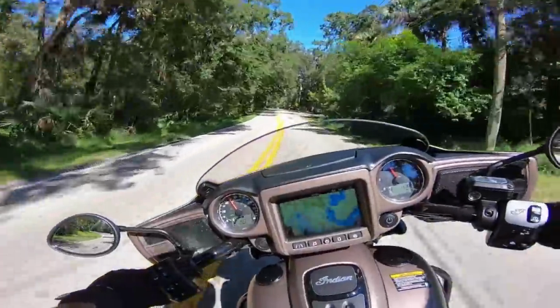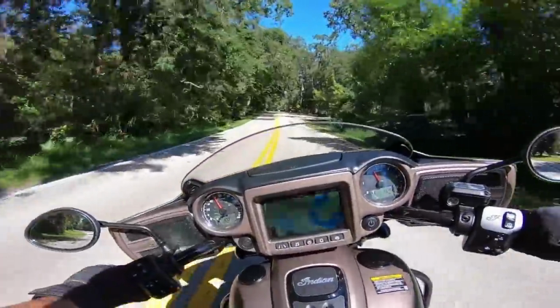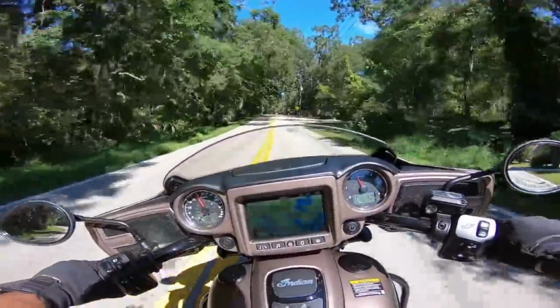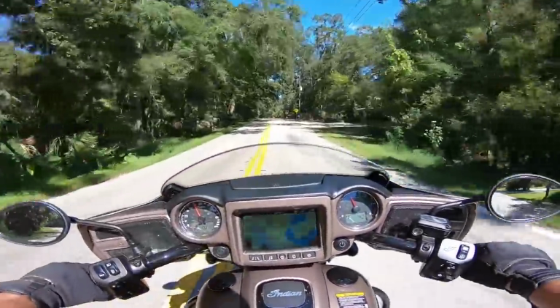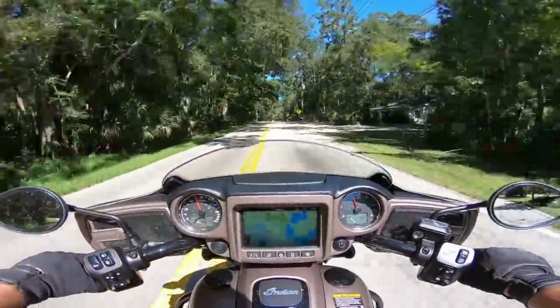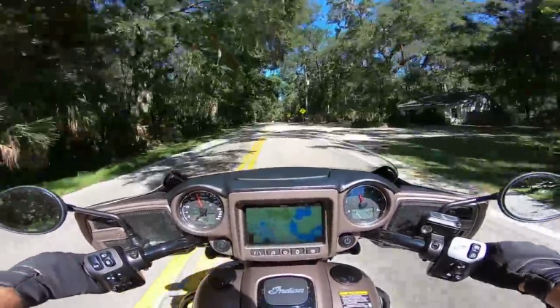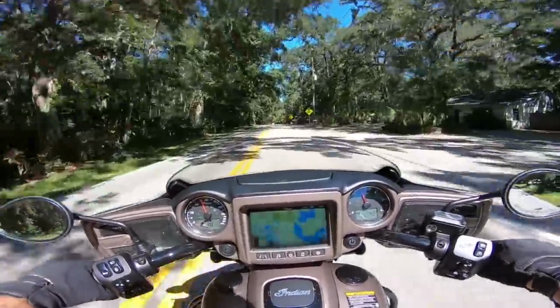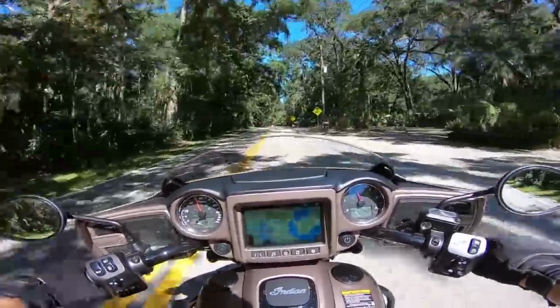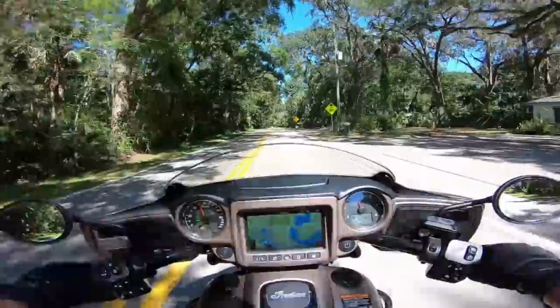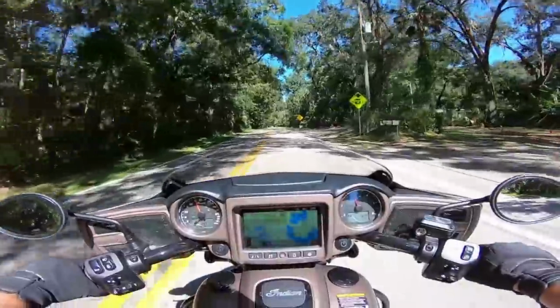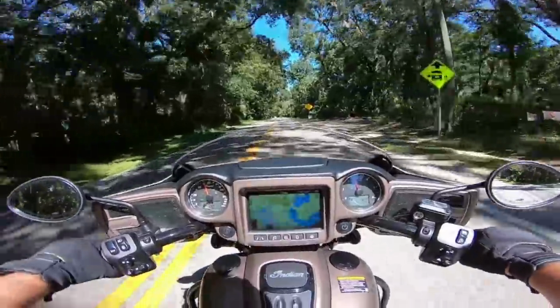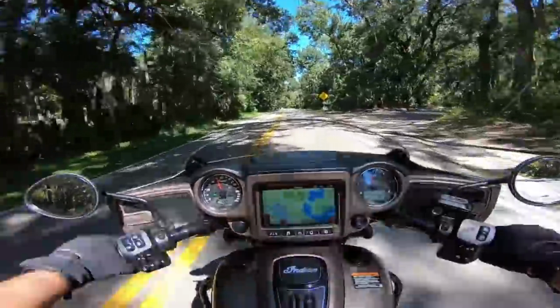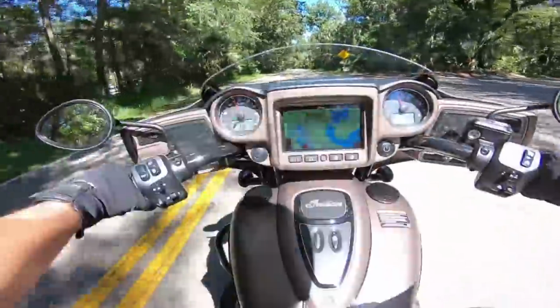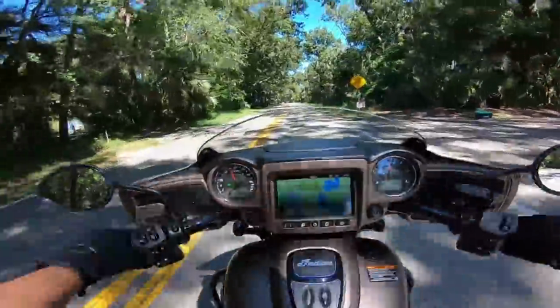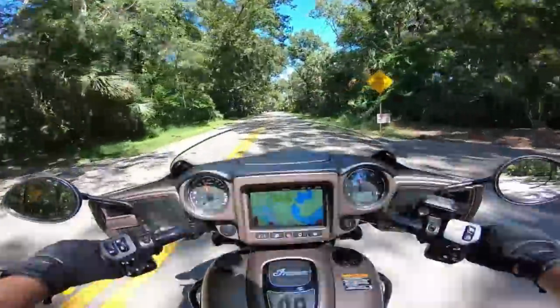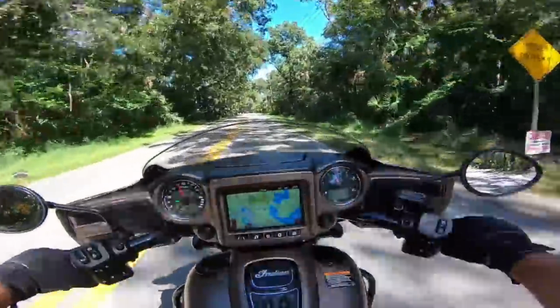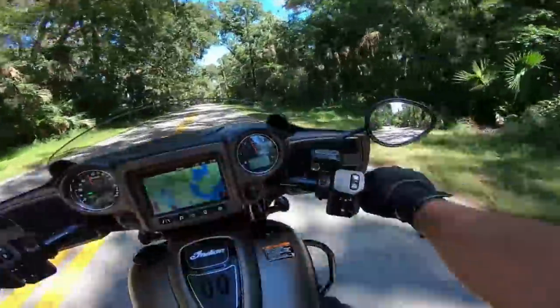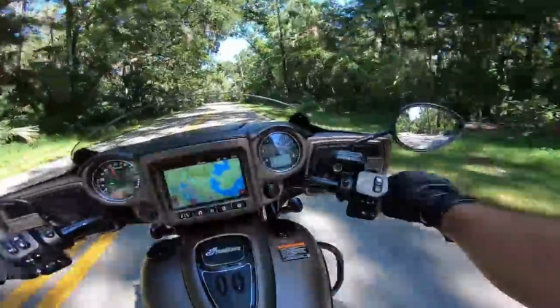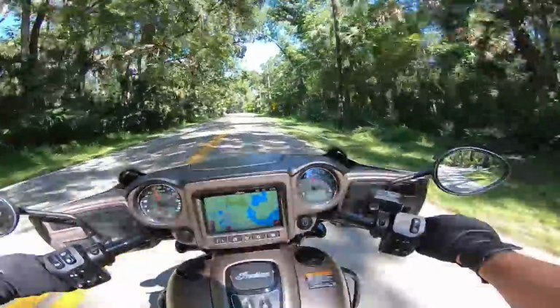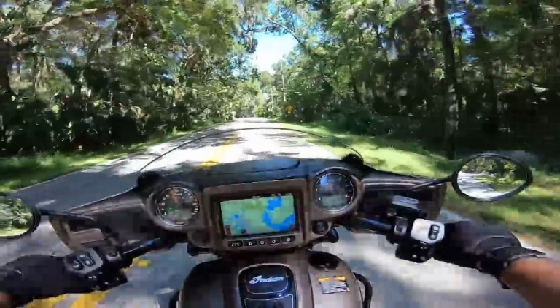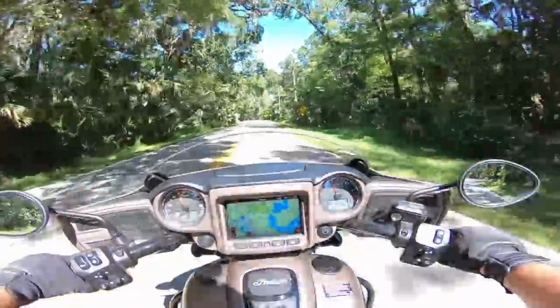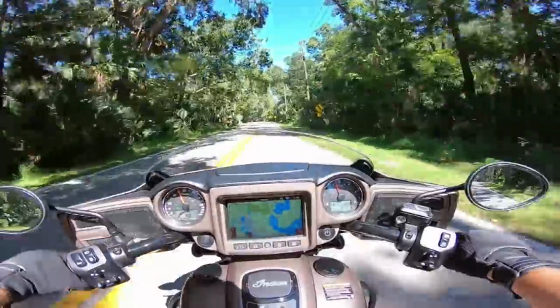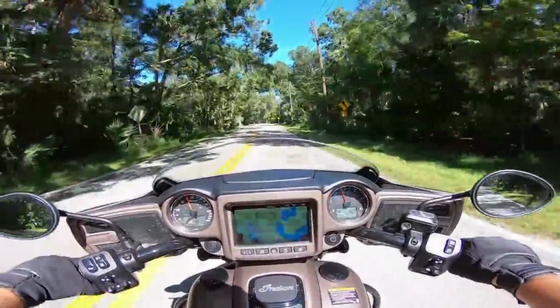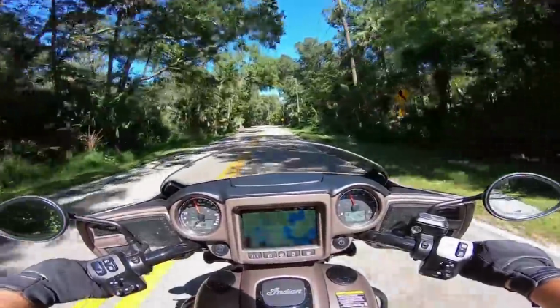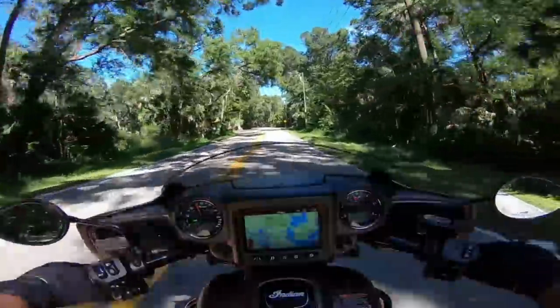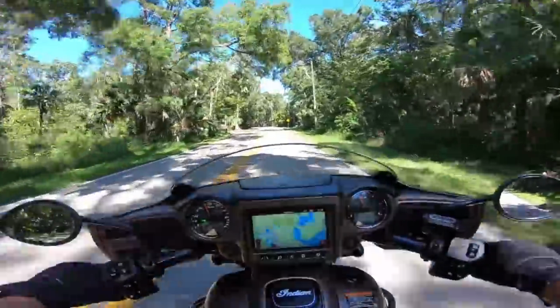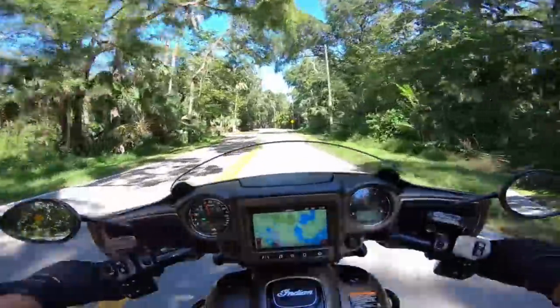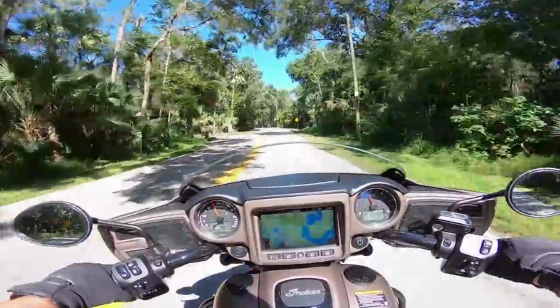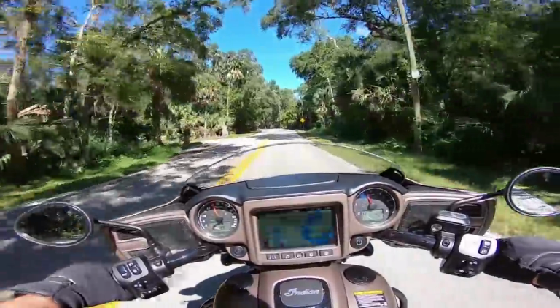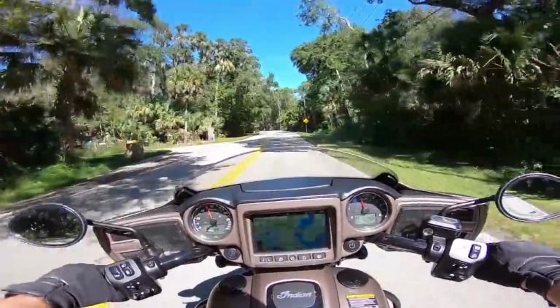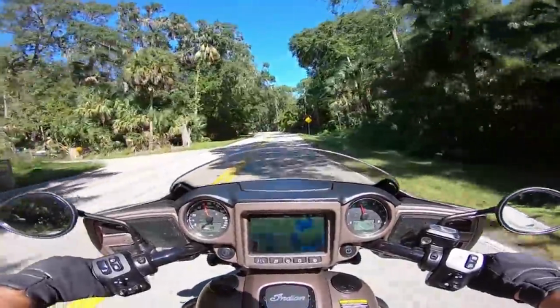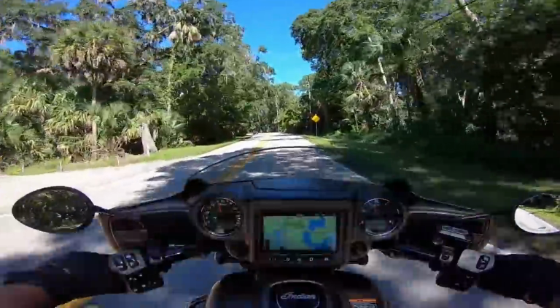This is surprising — it feels surprisingly agile and nimble for such a big bike.